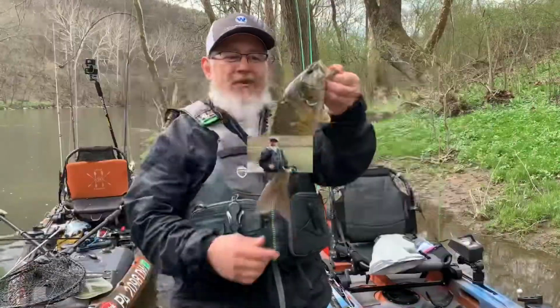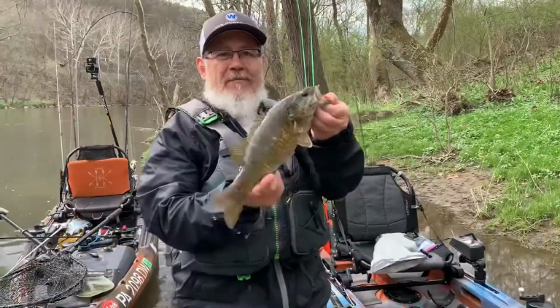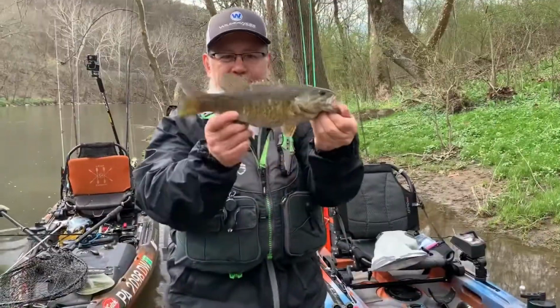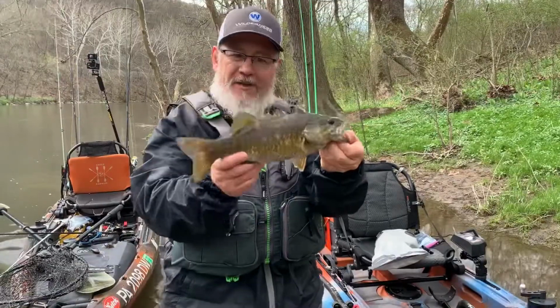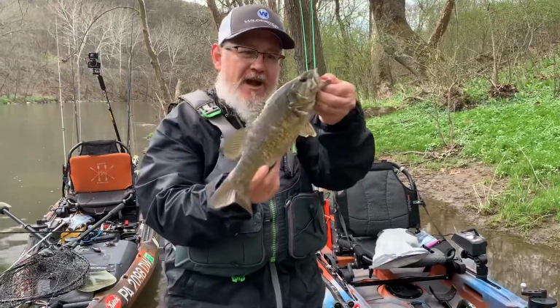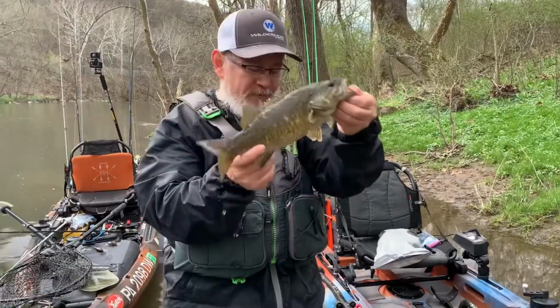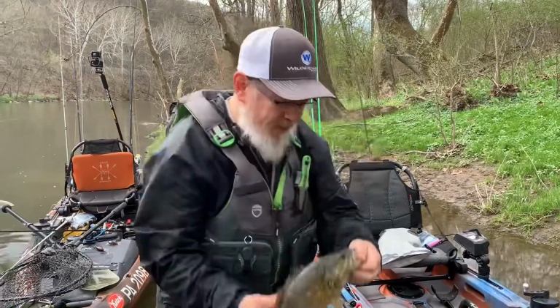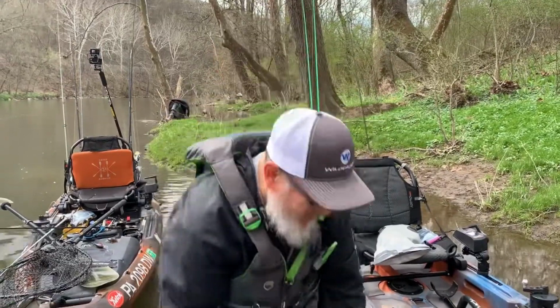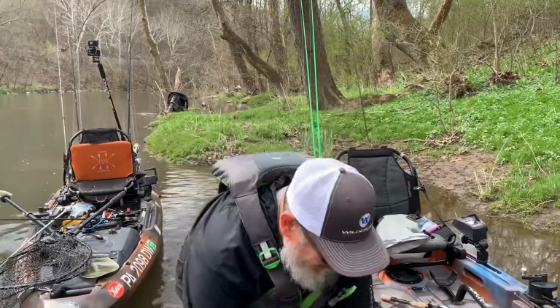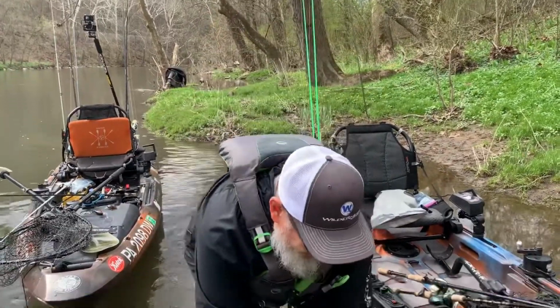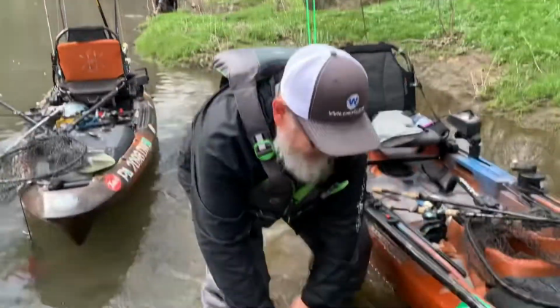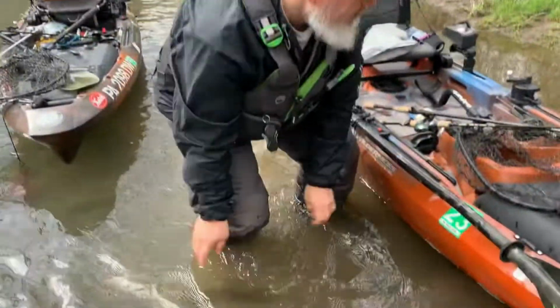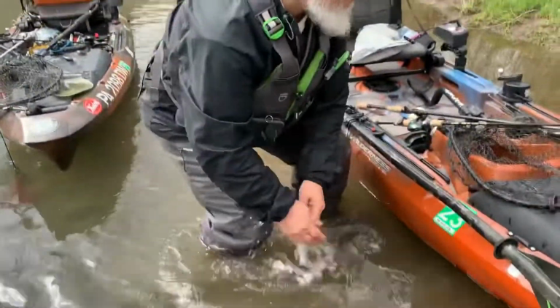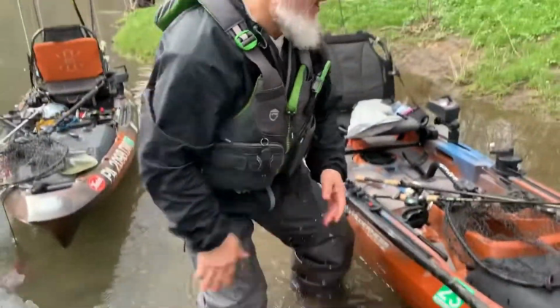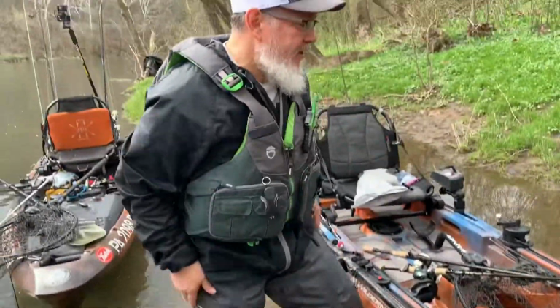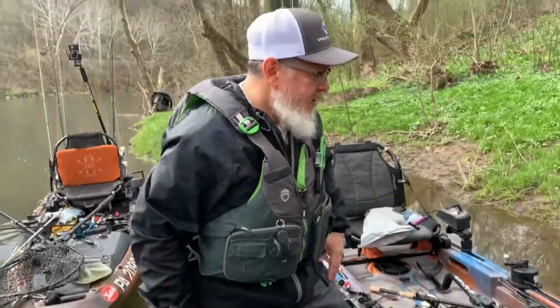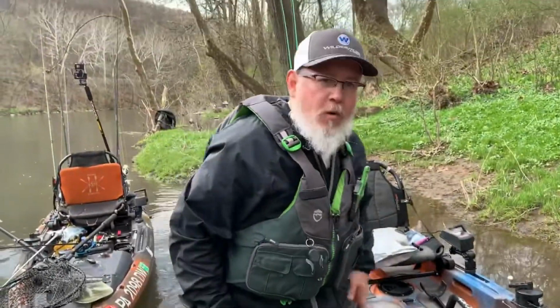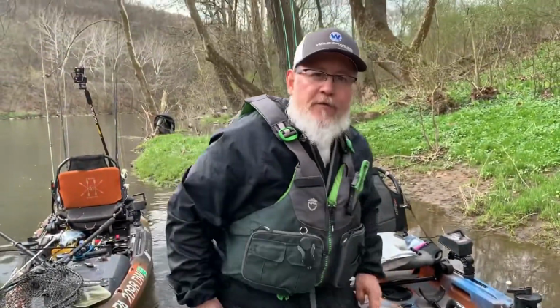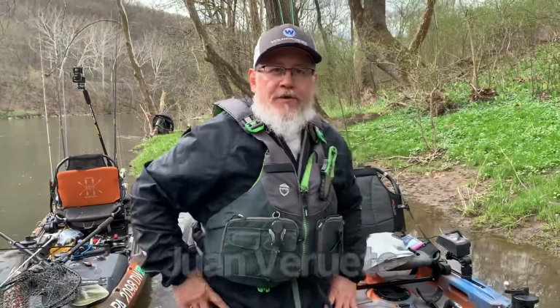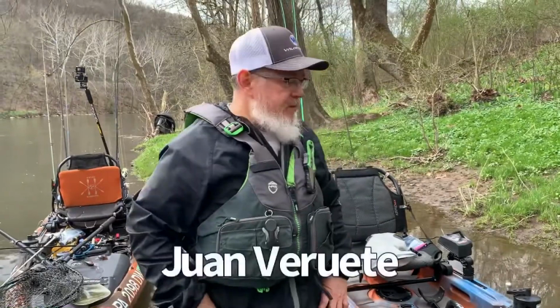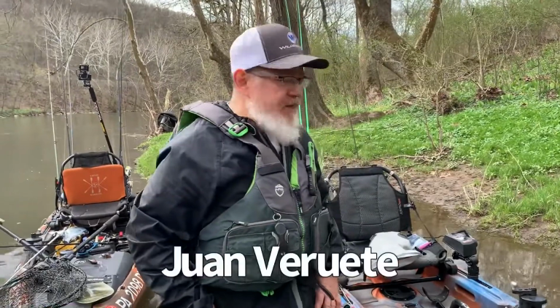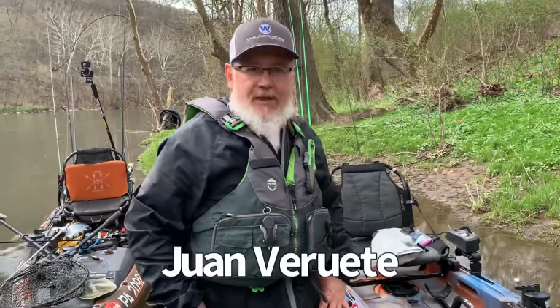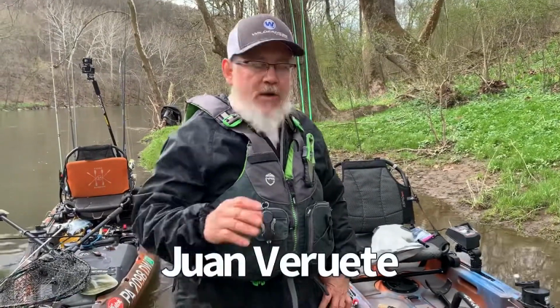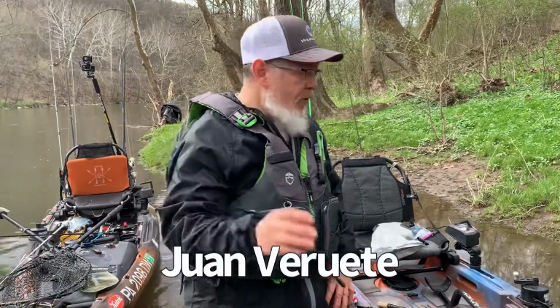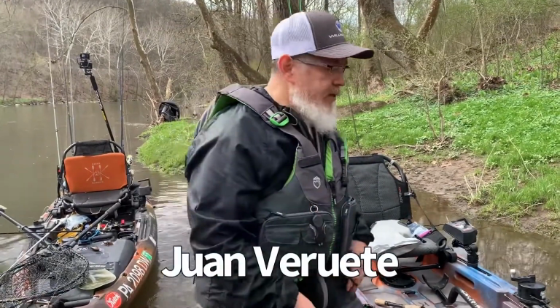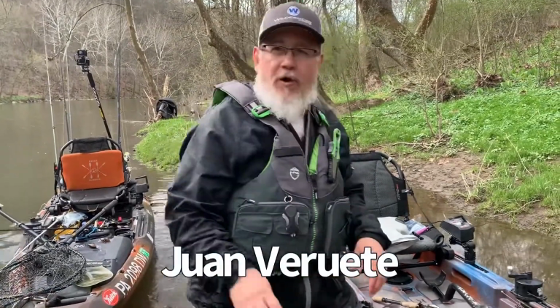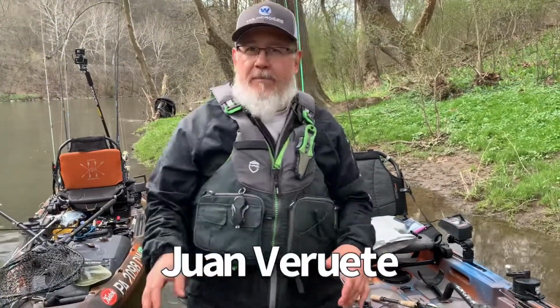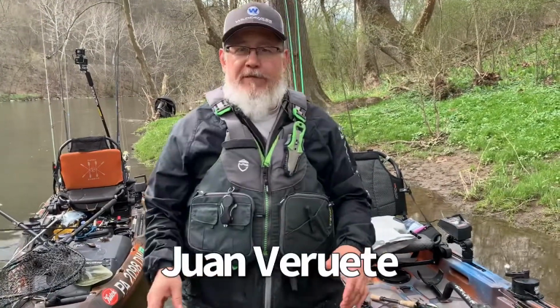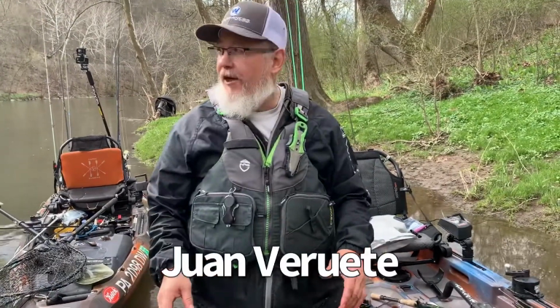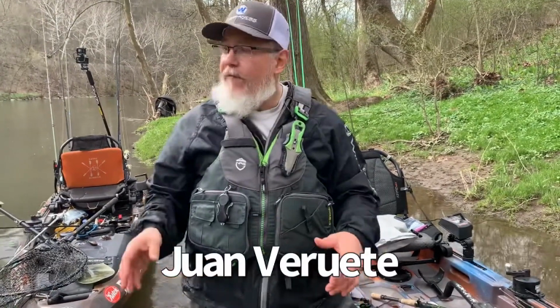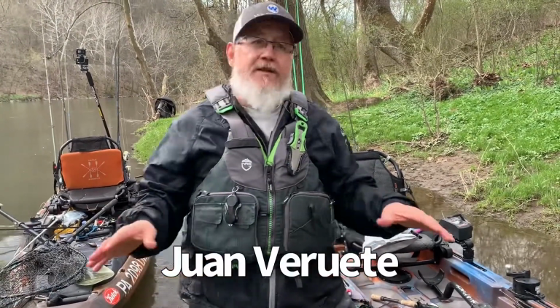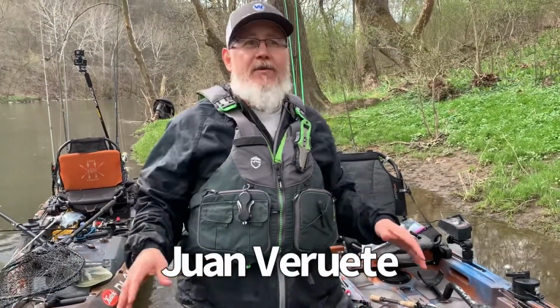Another crankbait fish — it's not a big one but it's worth talking about, worth catching. This is Juan from the Wilderness Systems Fishing Team and I want to do a quick tip on crankbait fishing for any time of the year.